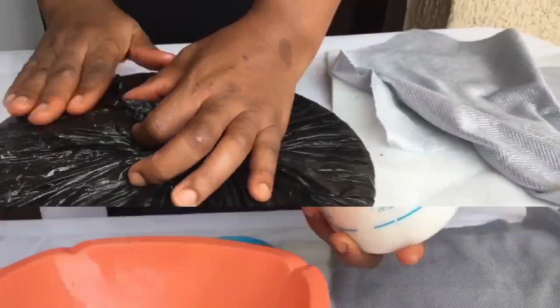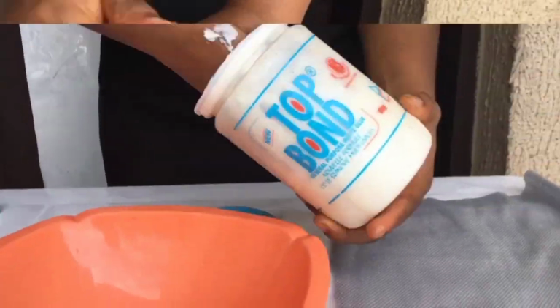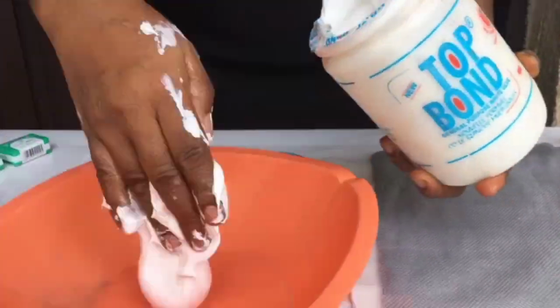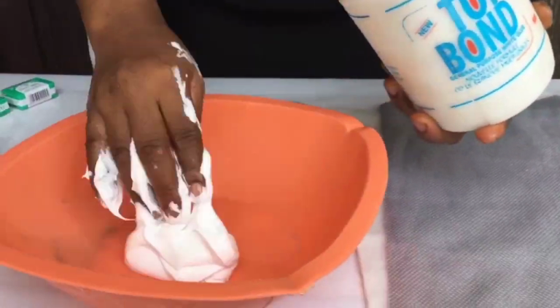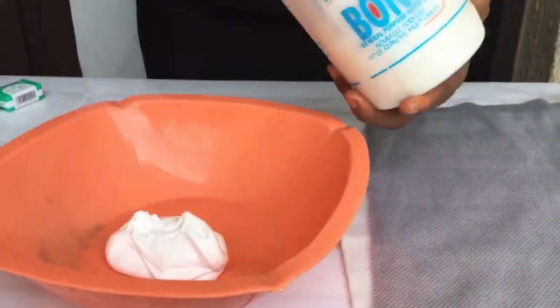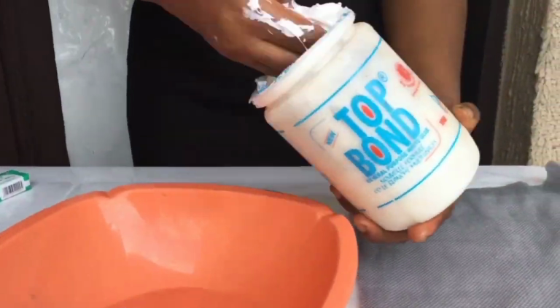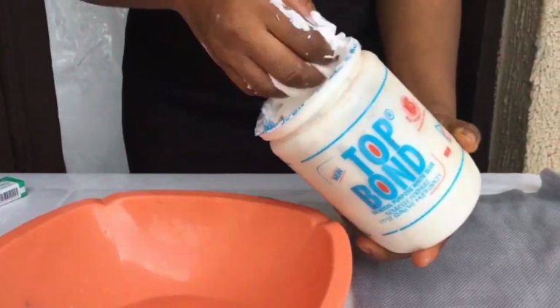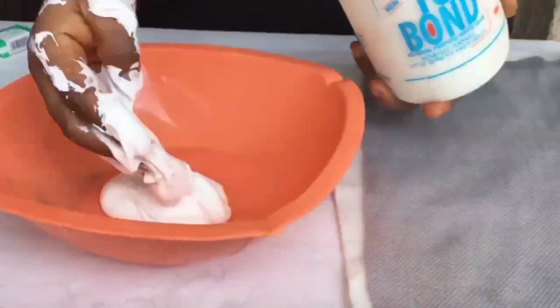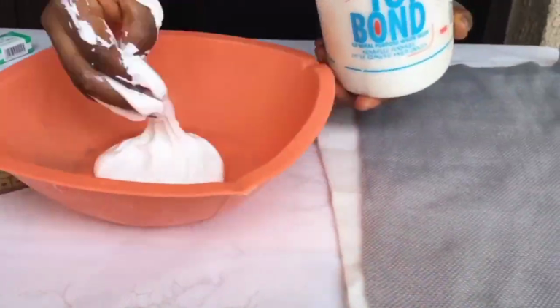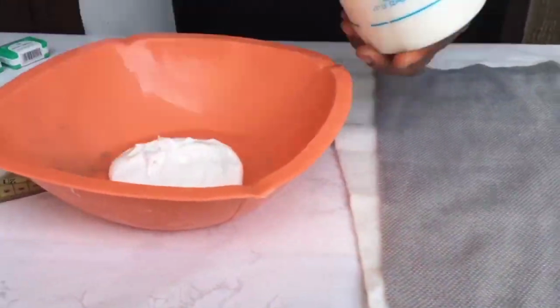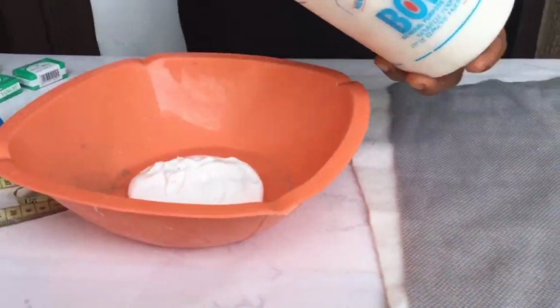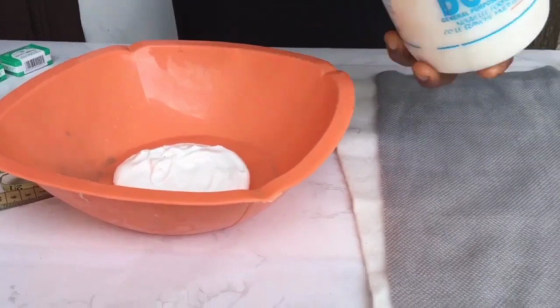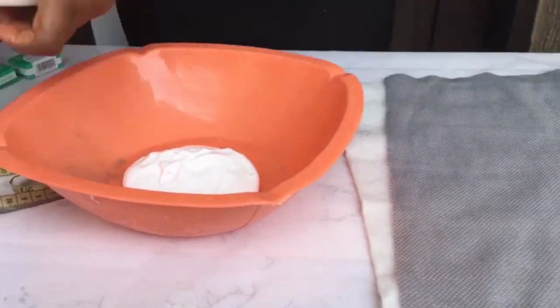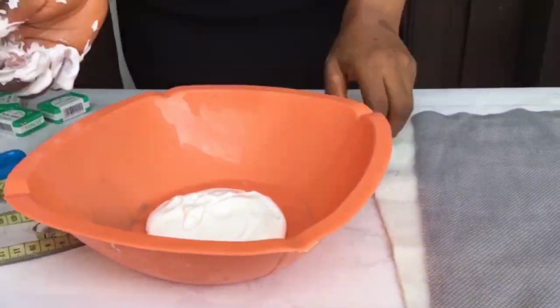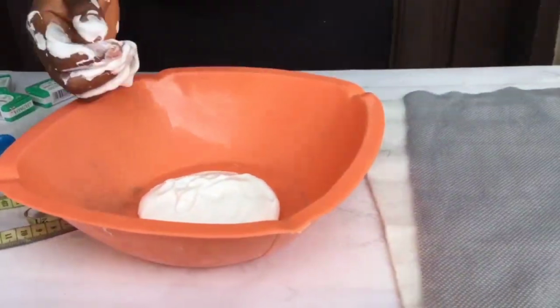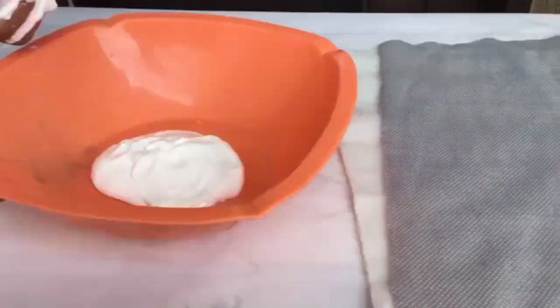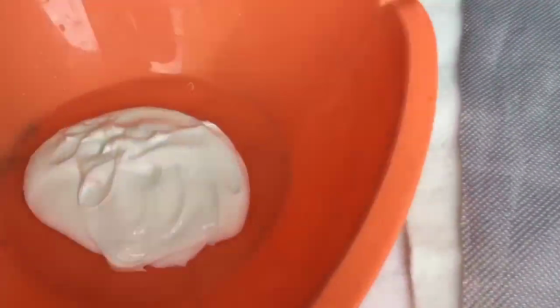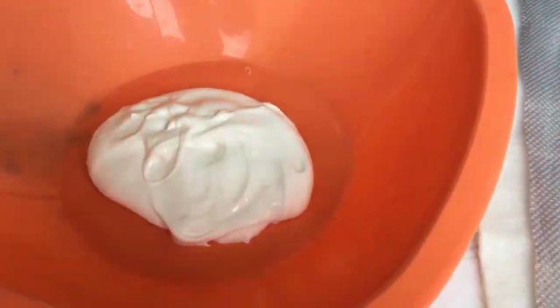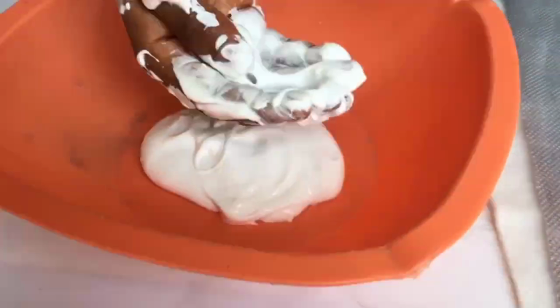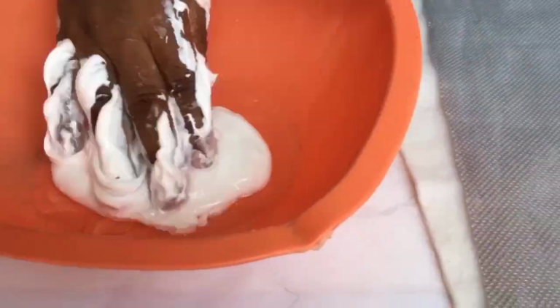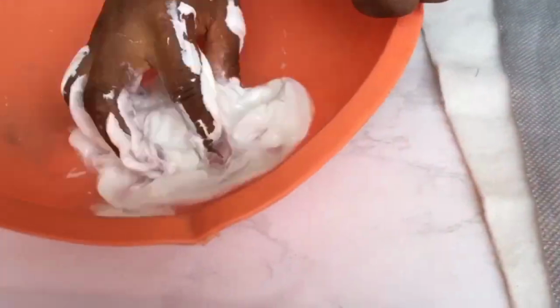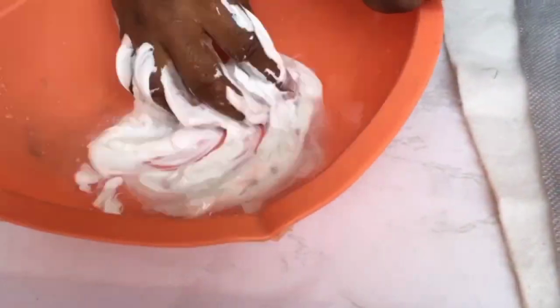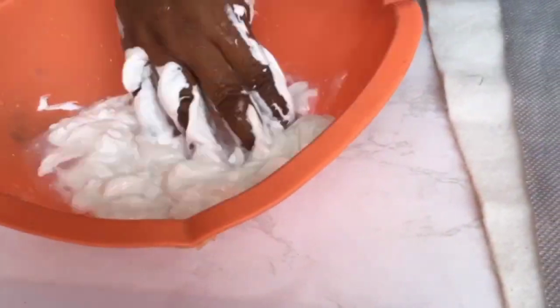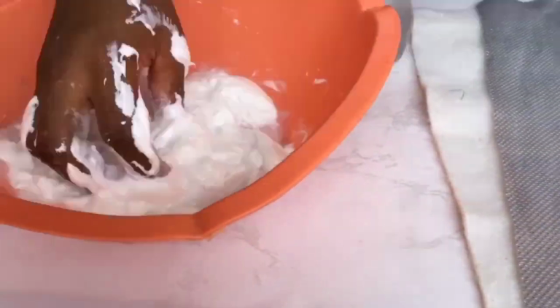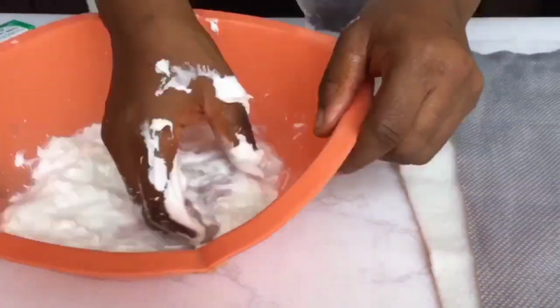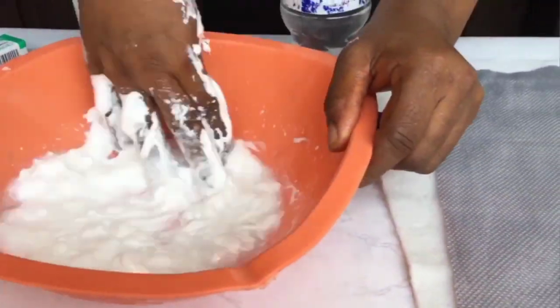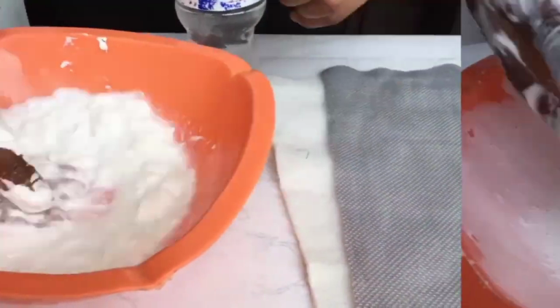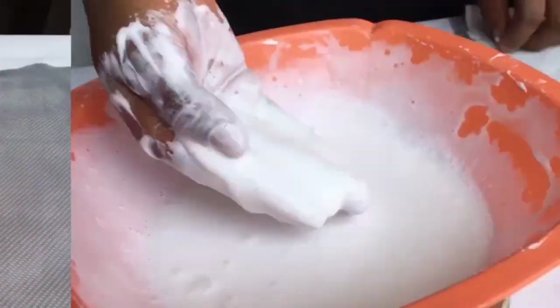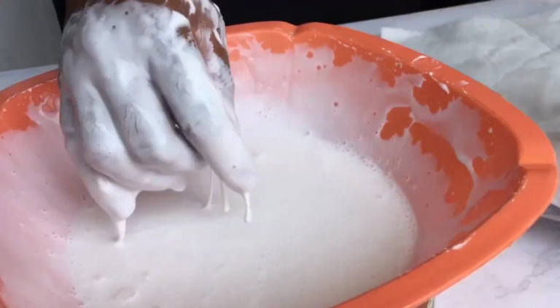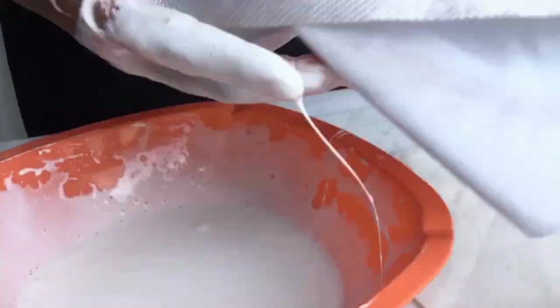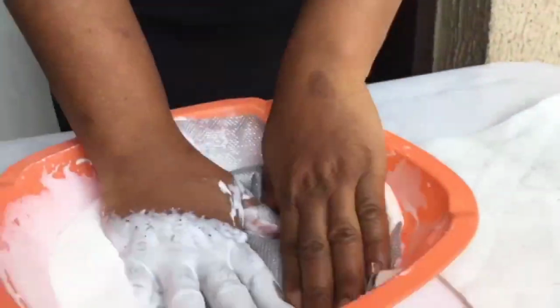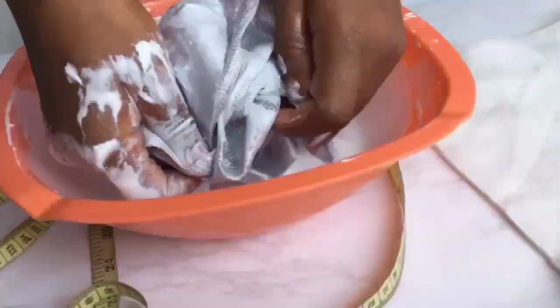I use top bond when I'm molding with pad, so we'll put some top bond and add a little water and mix. That's the consistency you need.